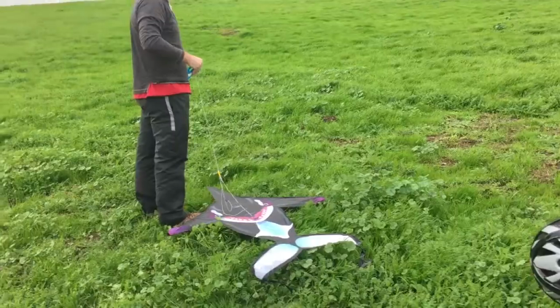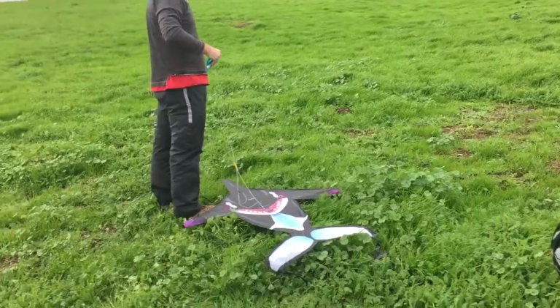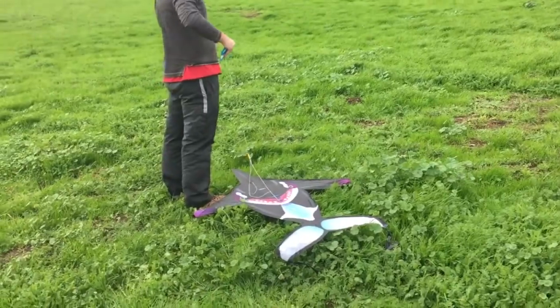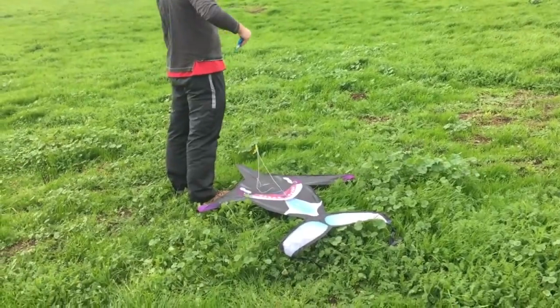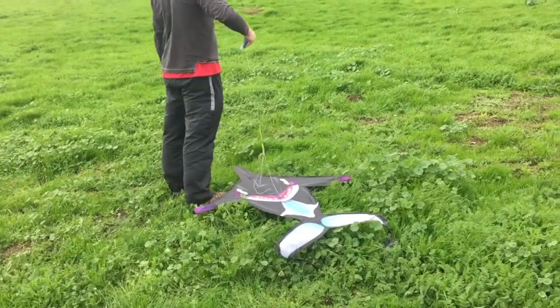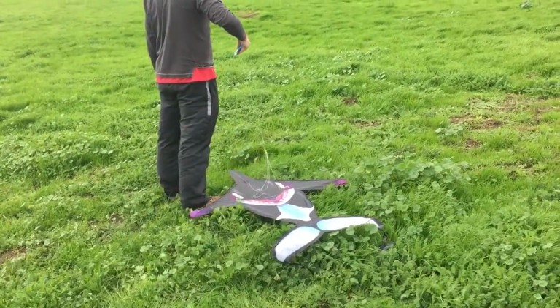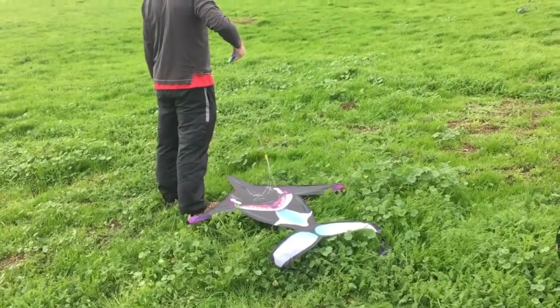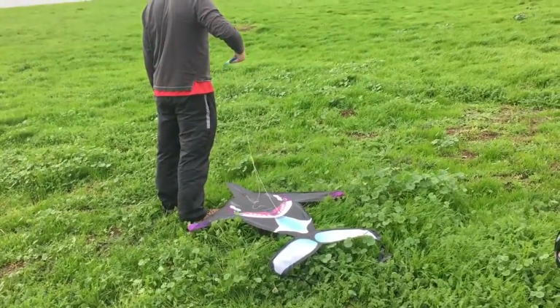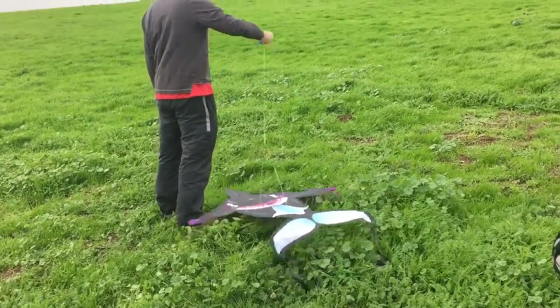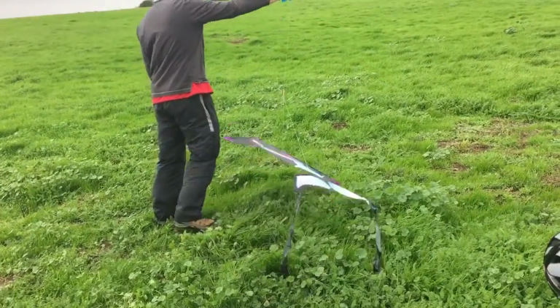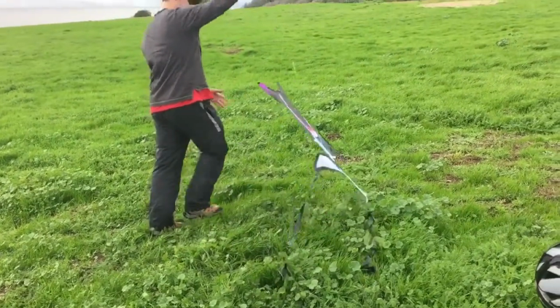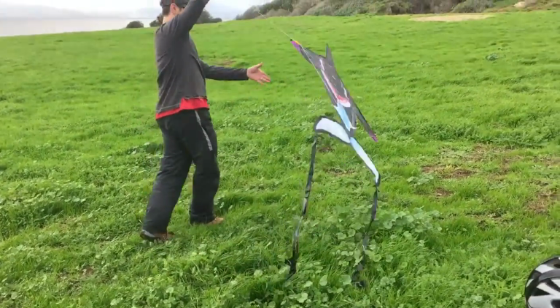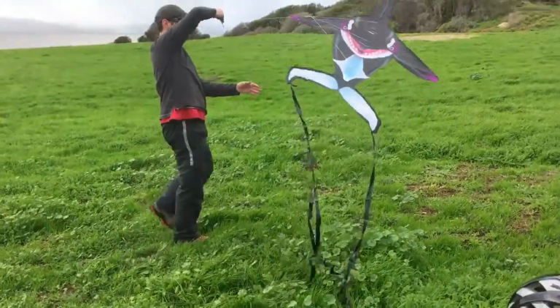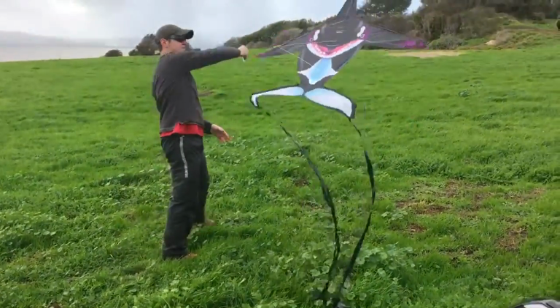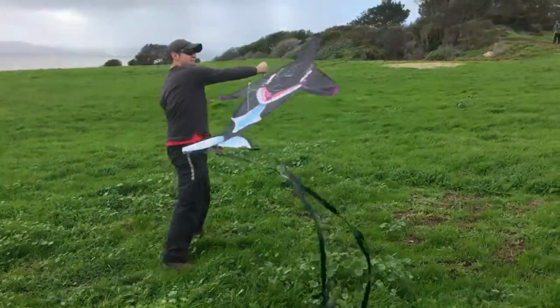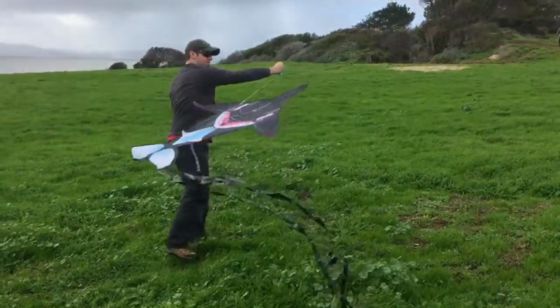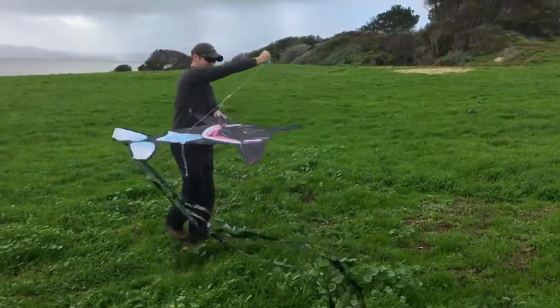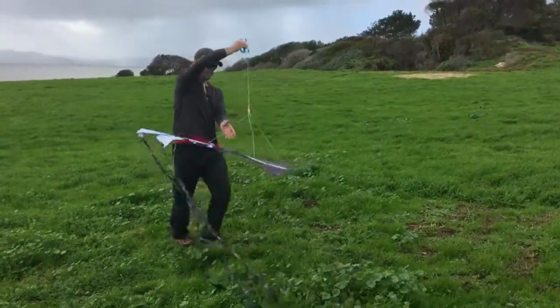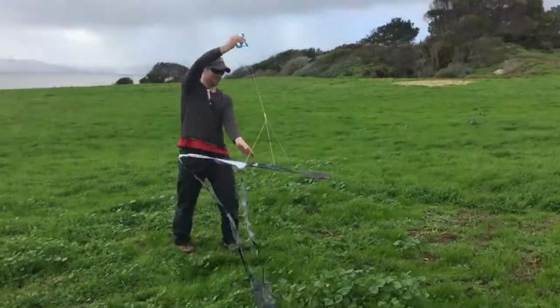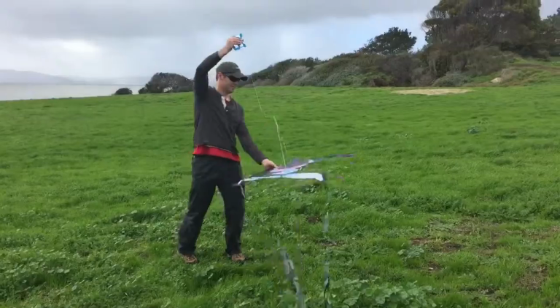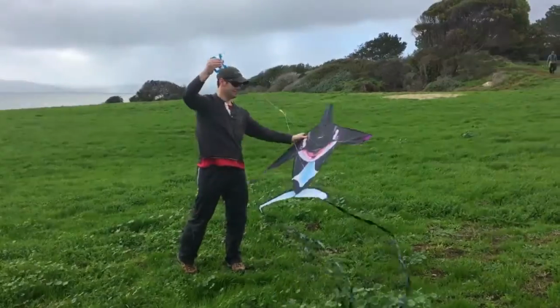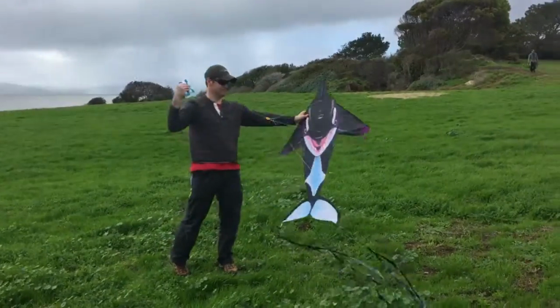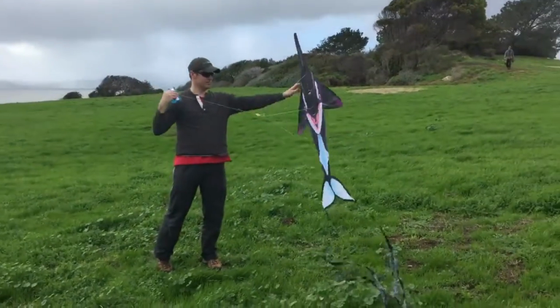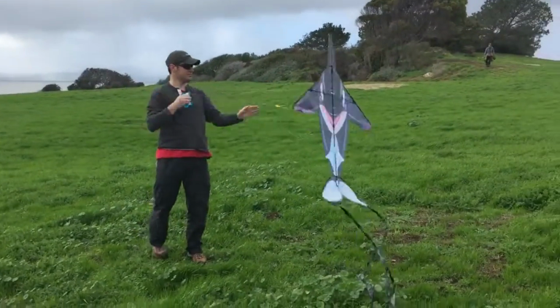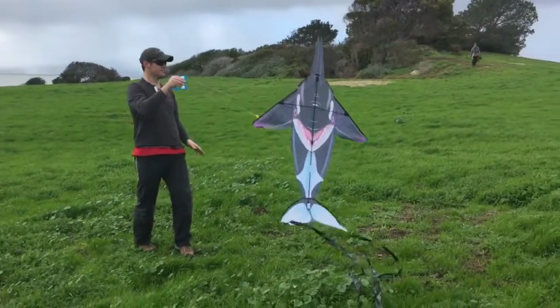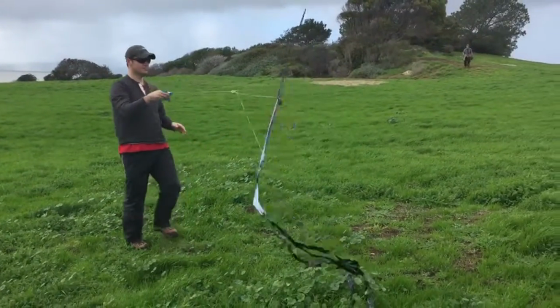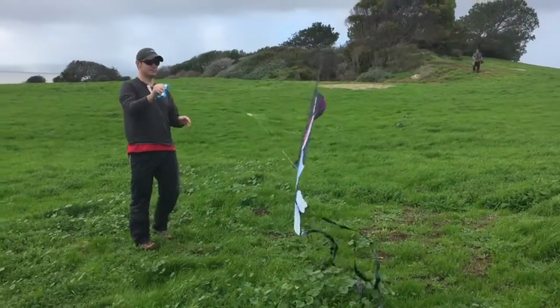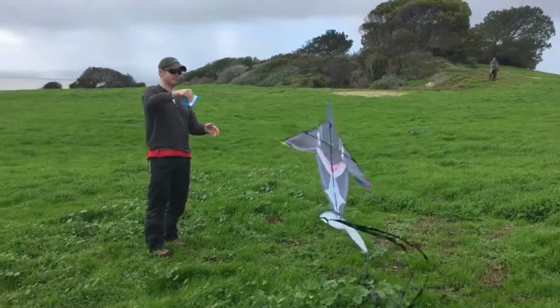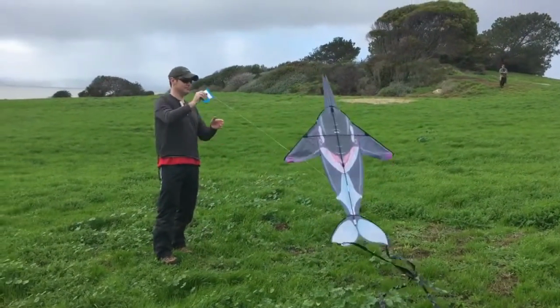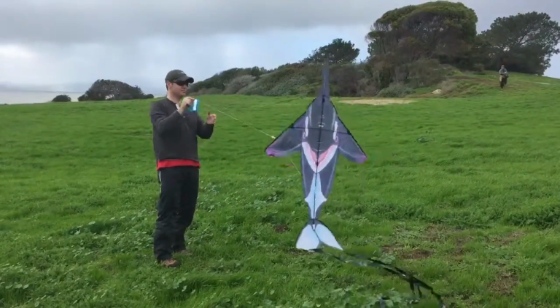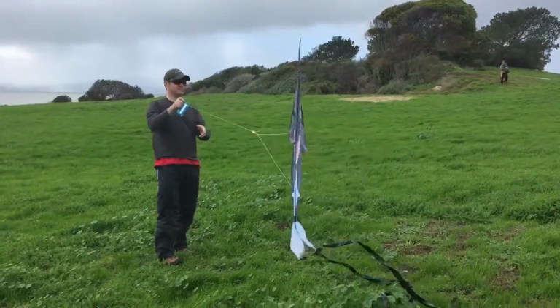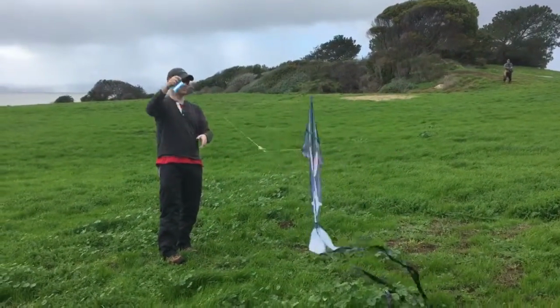So we're getting started. We're going to show how easy it is to fly a kite and burka. The puppy wants the burka.